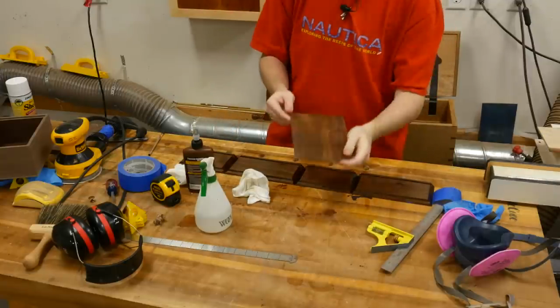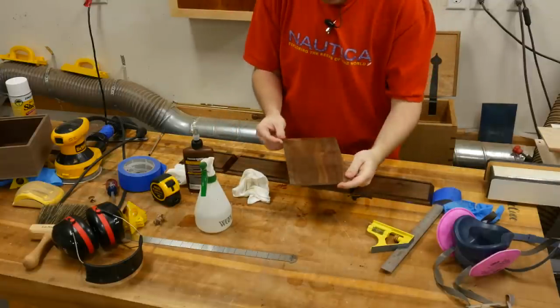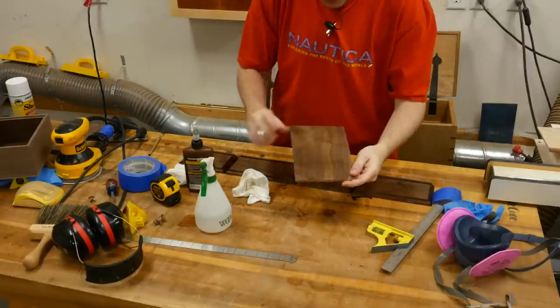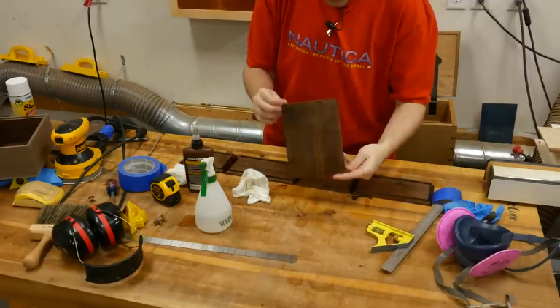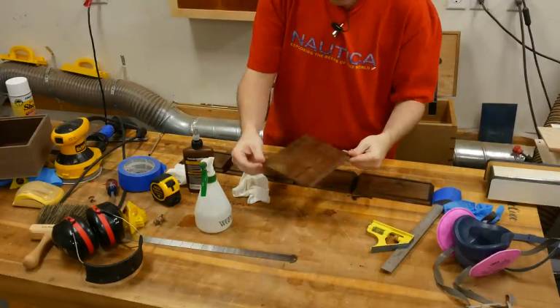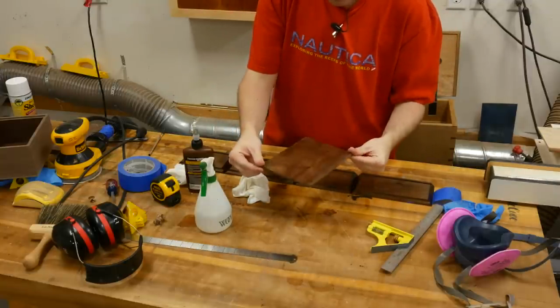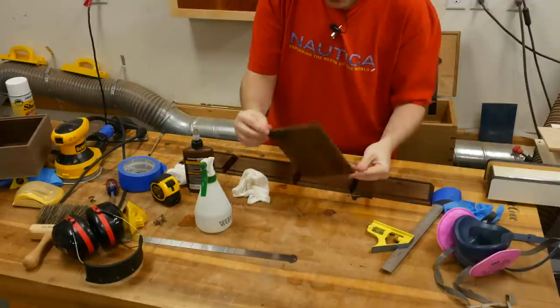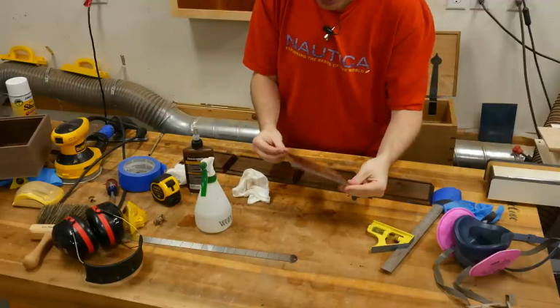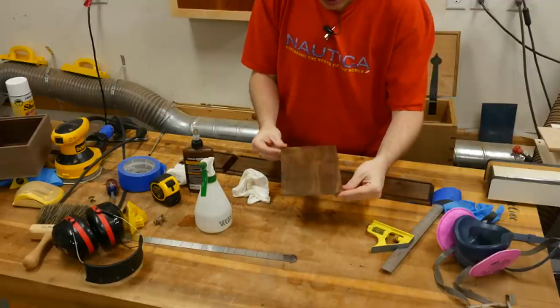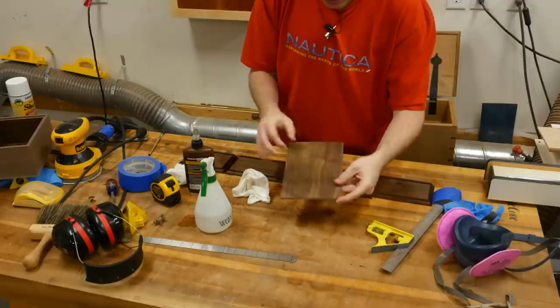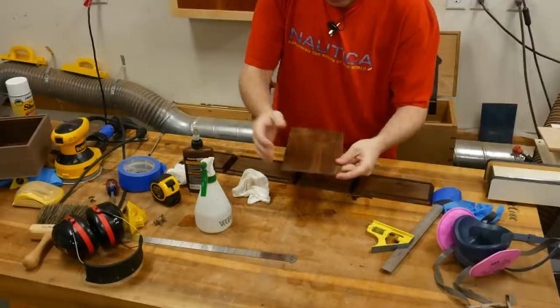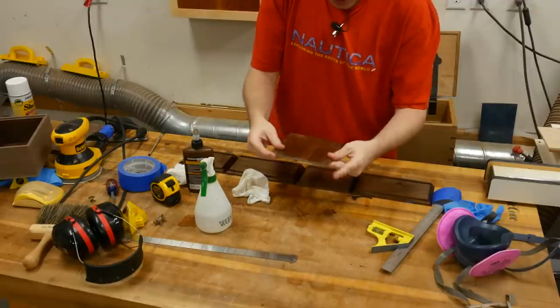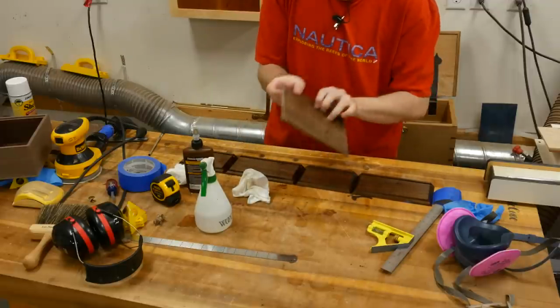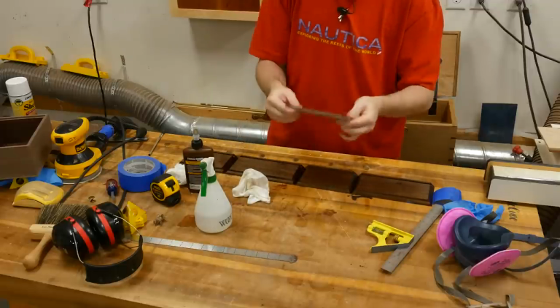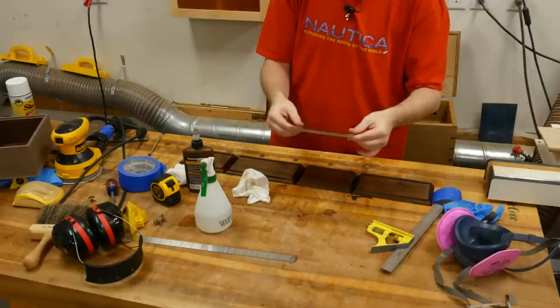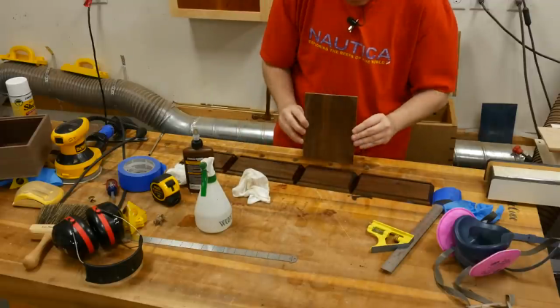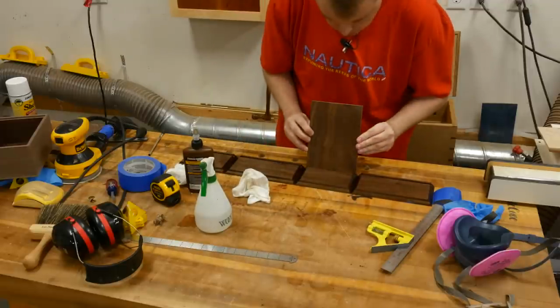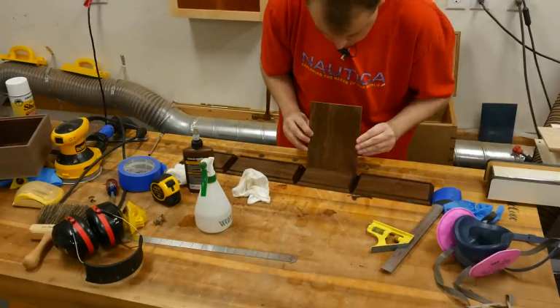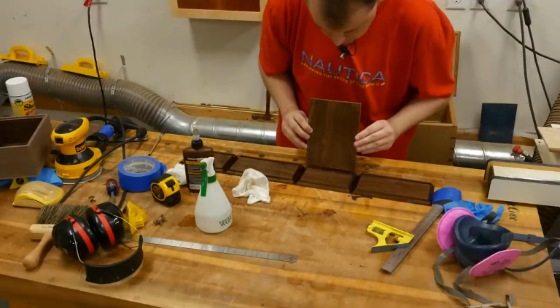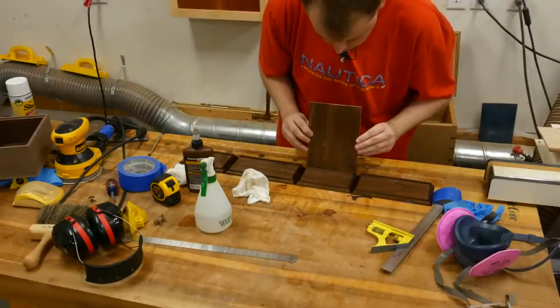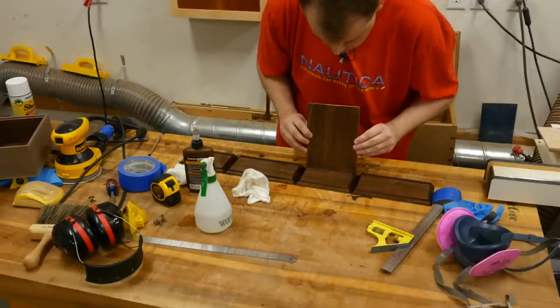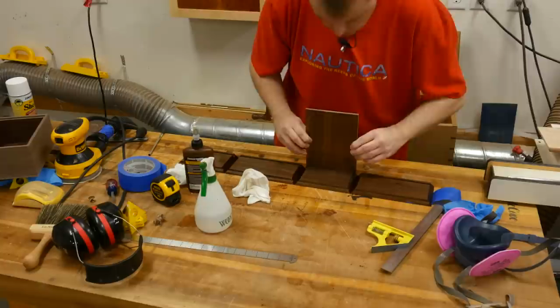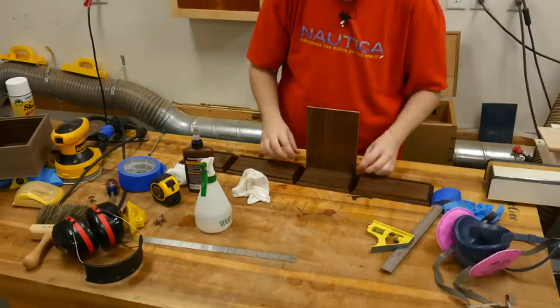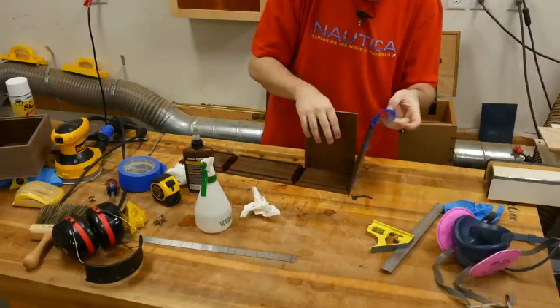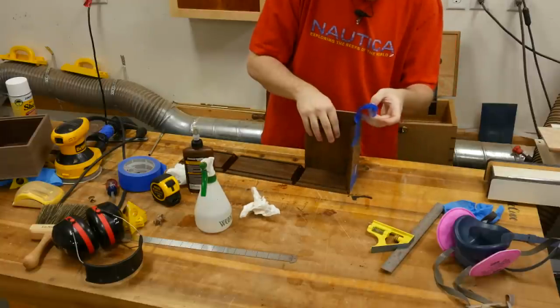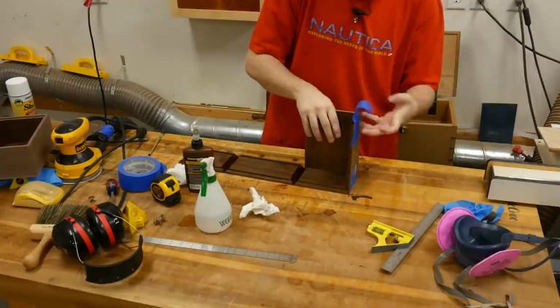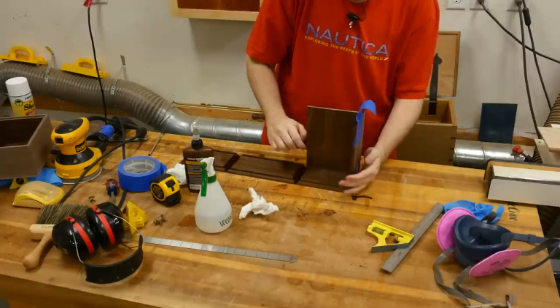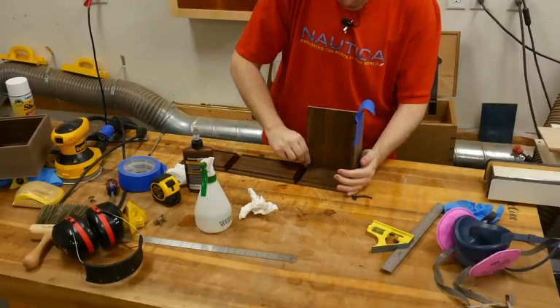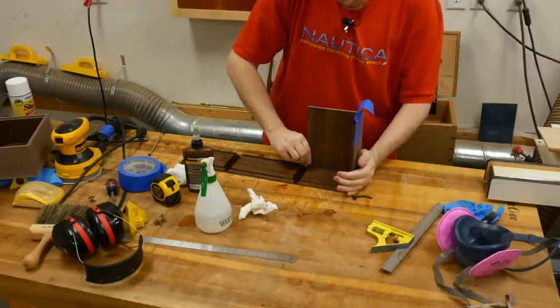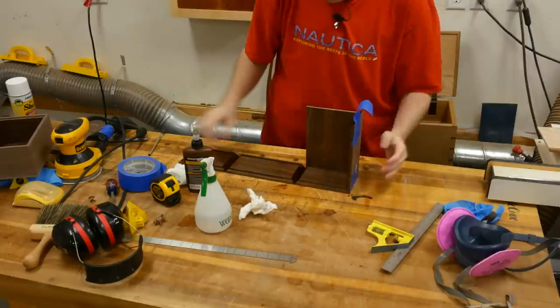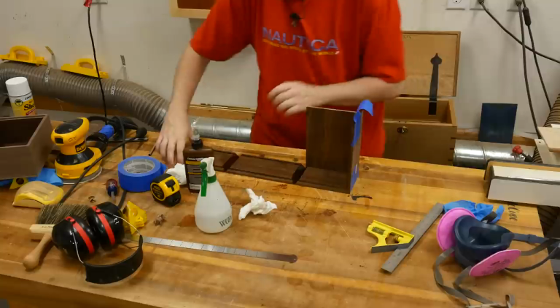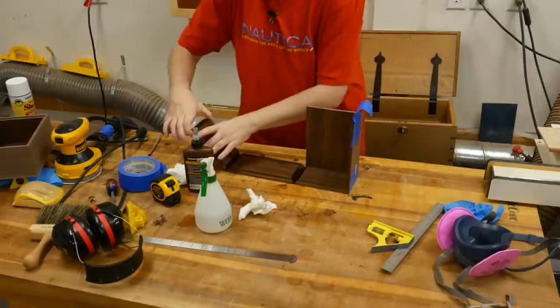Before putting the bottom panel in, I like to find the better looking side and make sure that when a person opens the box they're going to be looking at the better side of the panel. With masking tape on the back to act as clamps, I go ahead and put the box together.